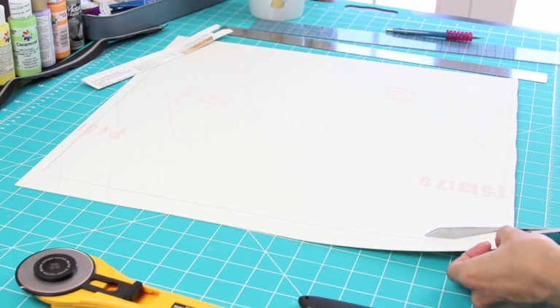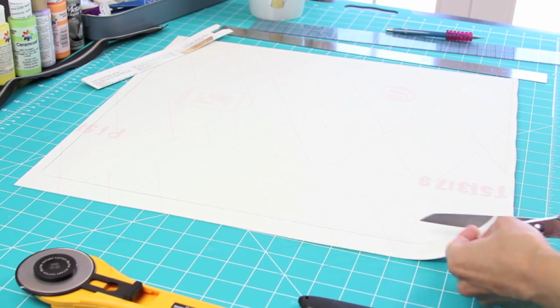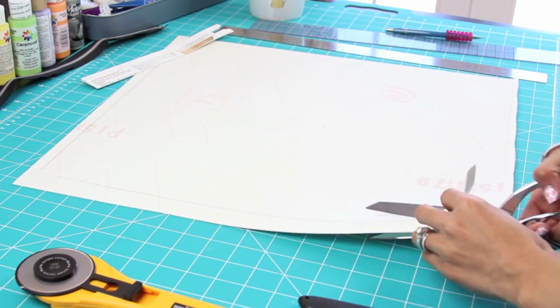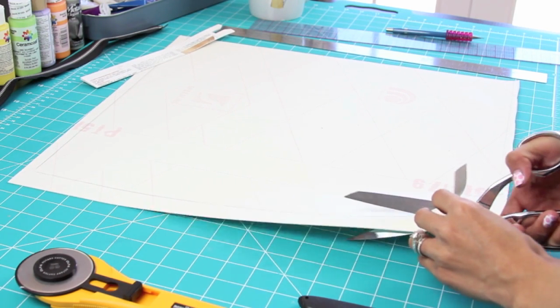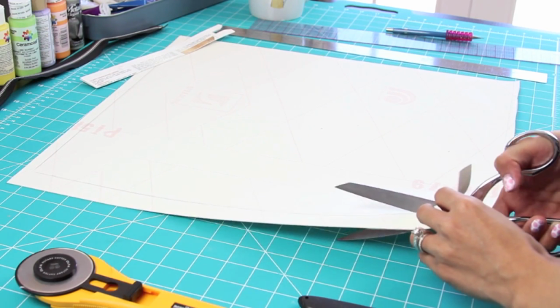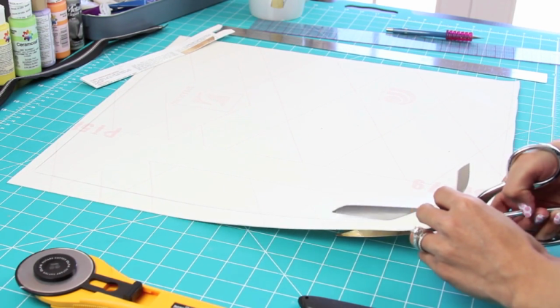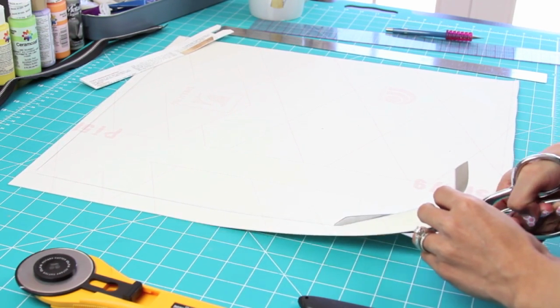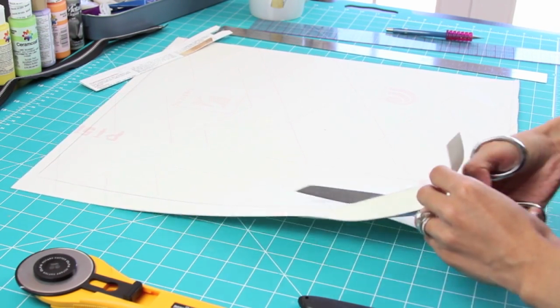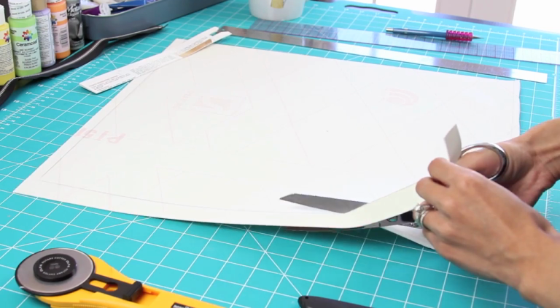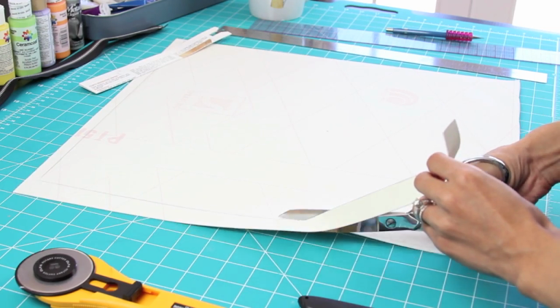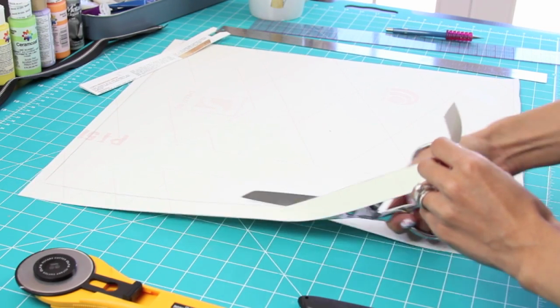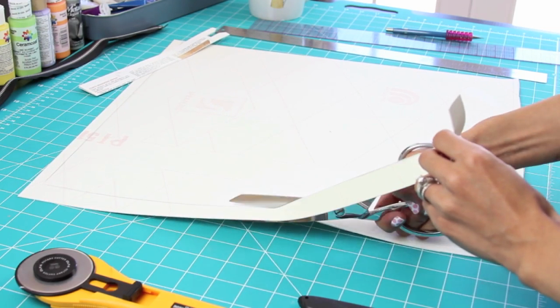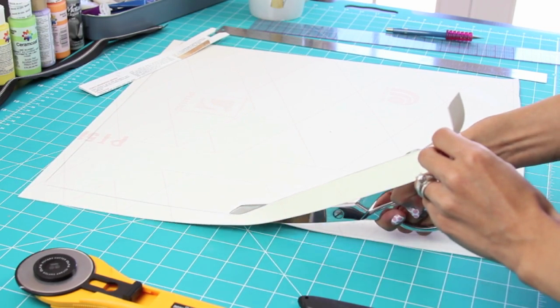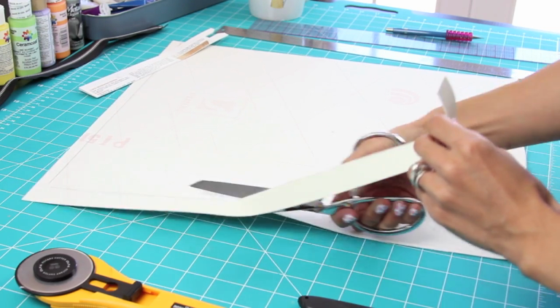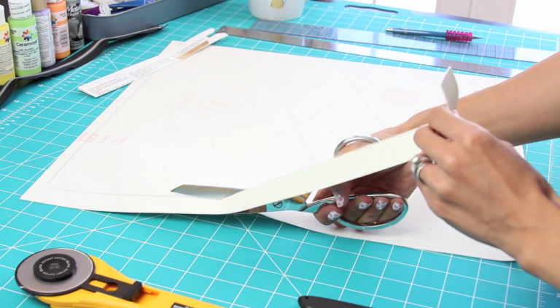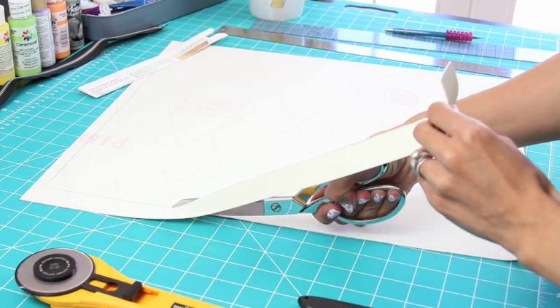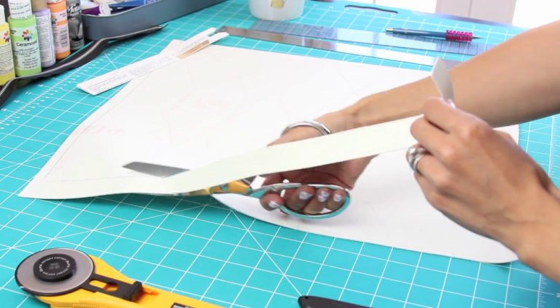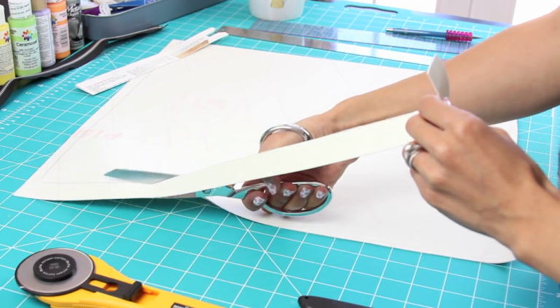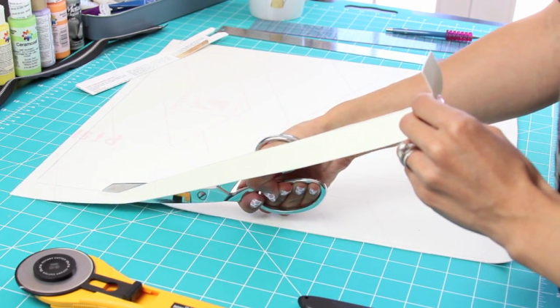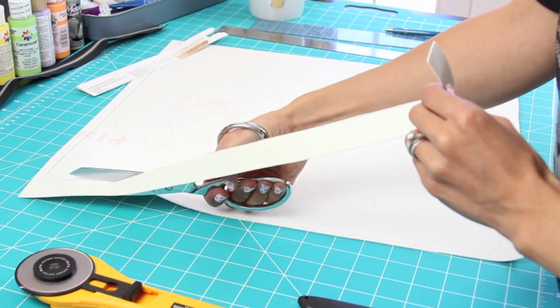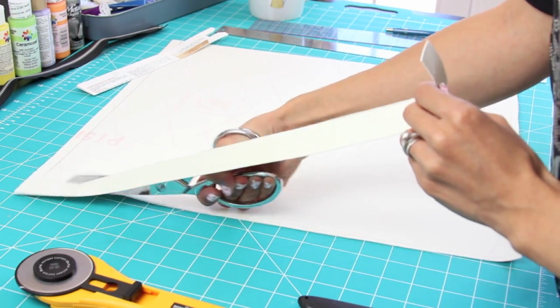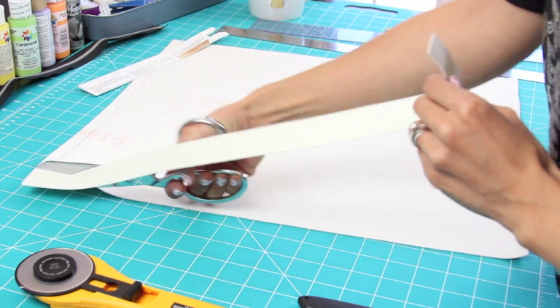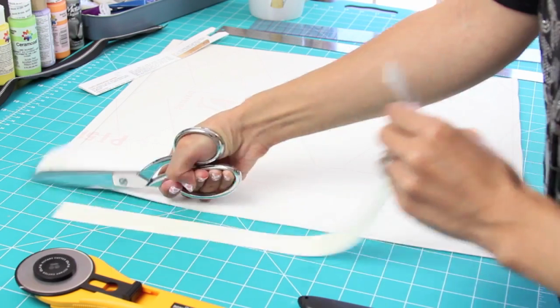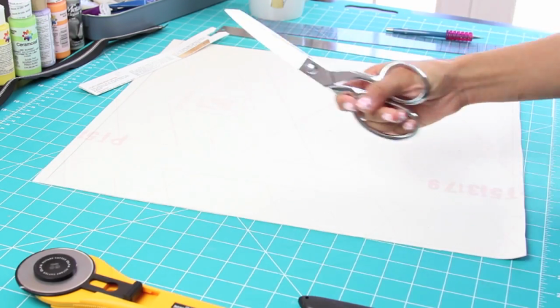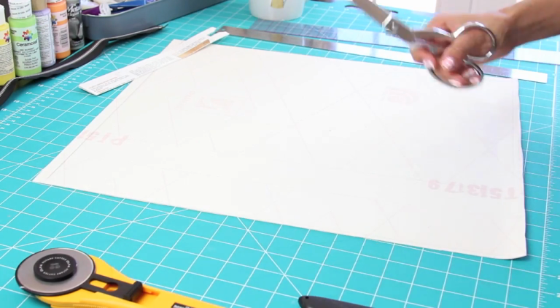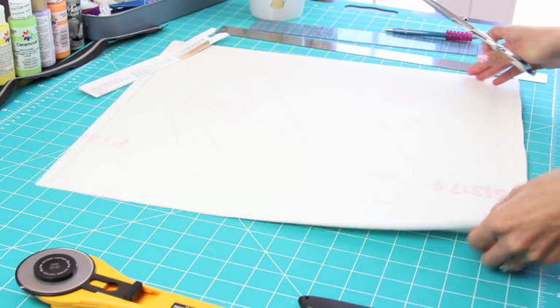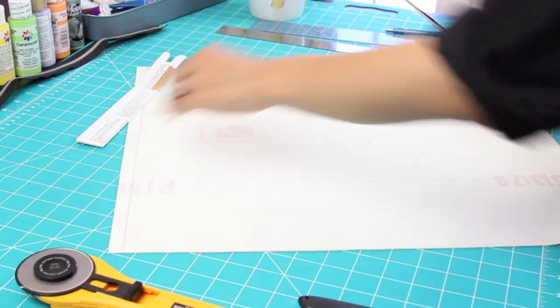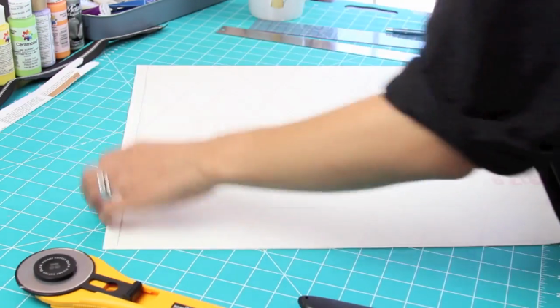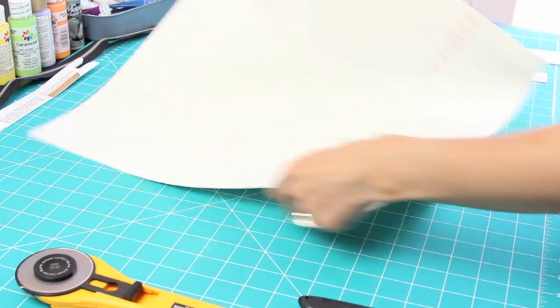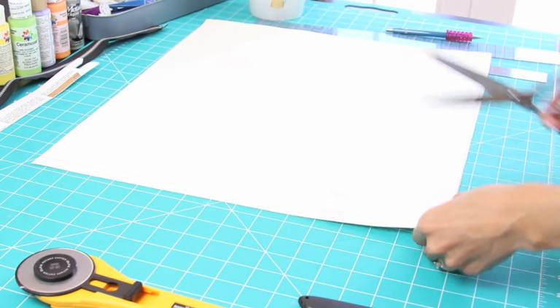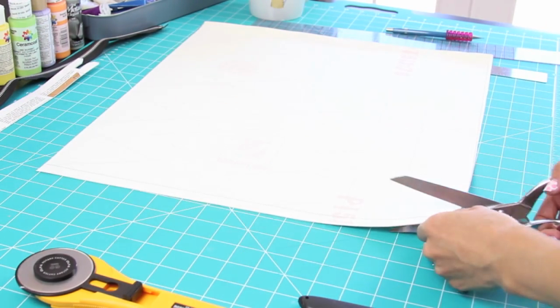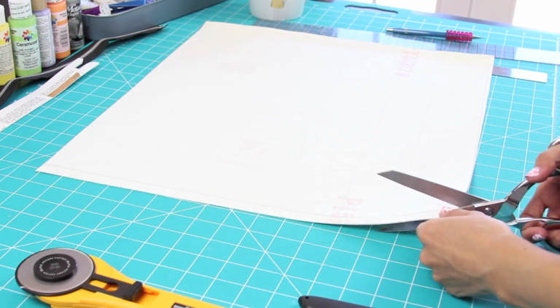Next you want to take your sharp fabric scissors and just cut along the guided line. I actually prefer to use my scissors instead of my rotary cutter because I have more control and it gives me a straighter line.